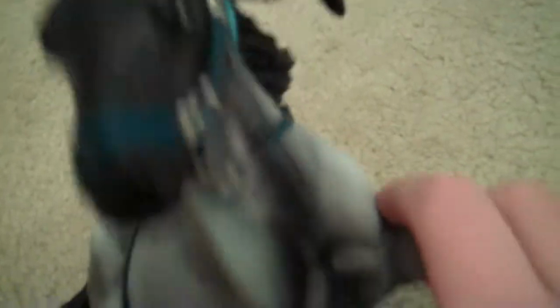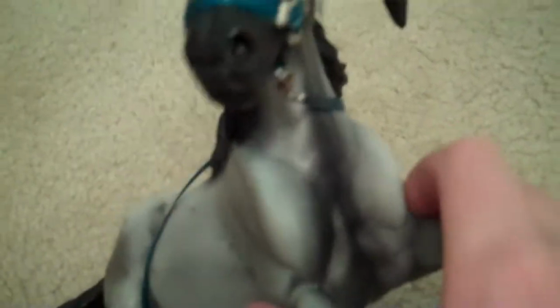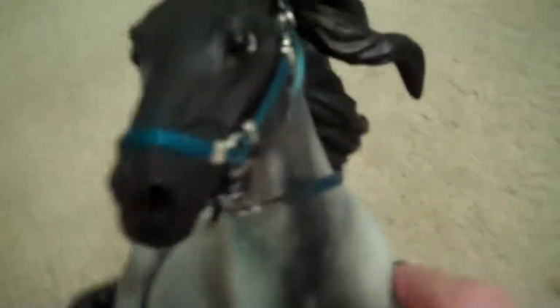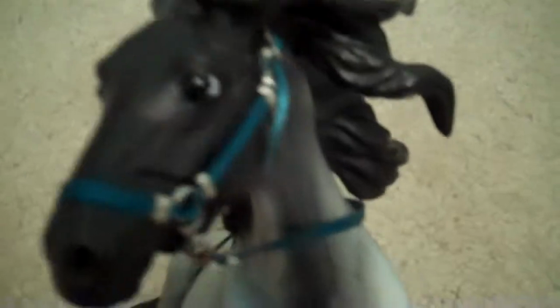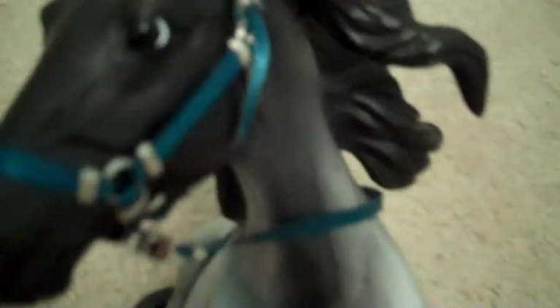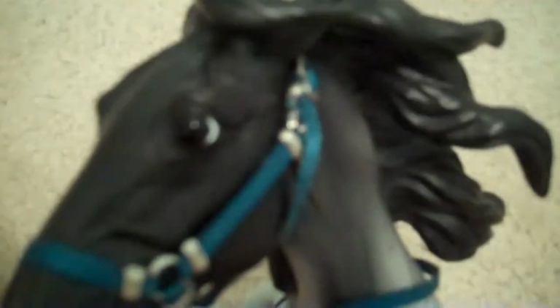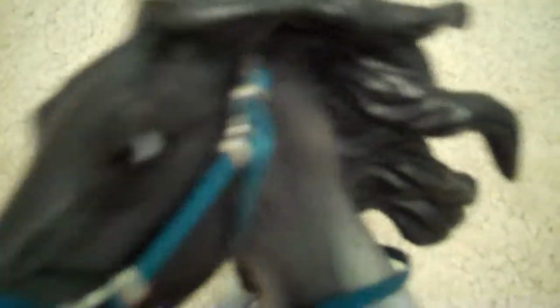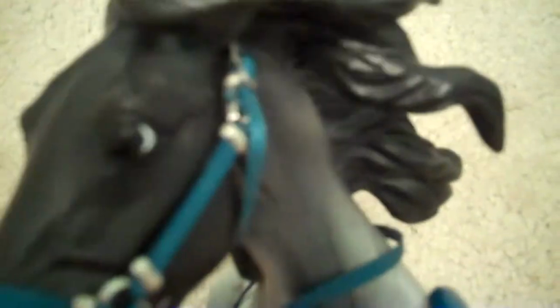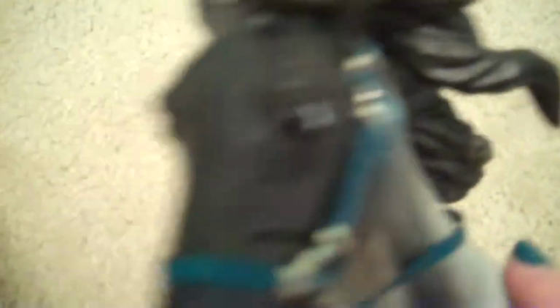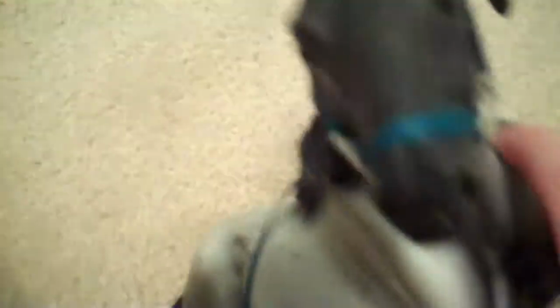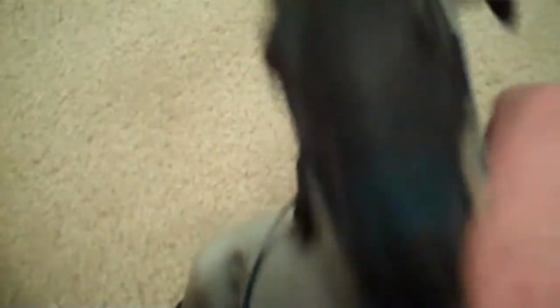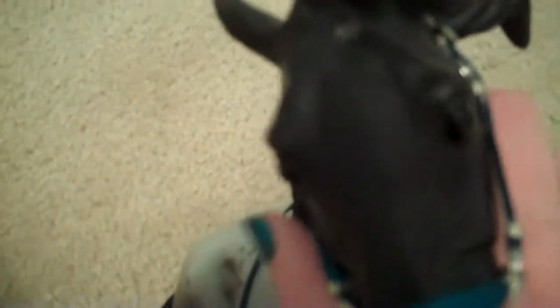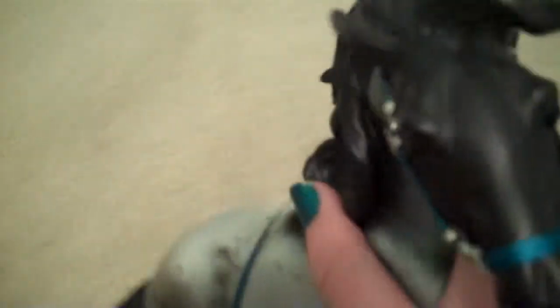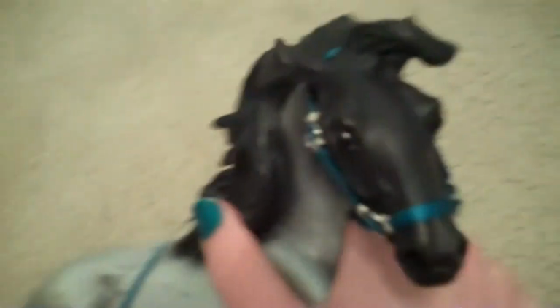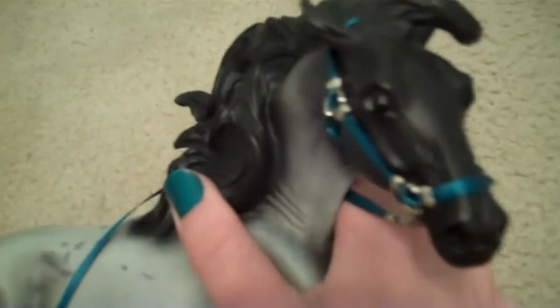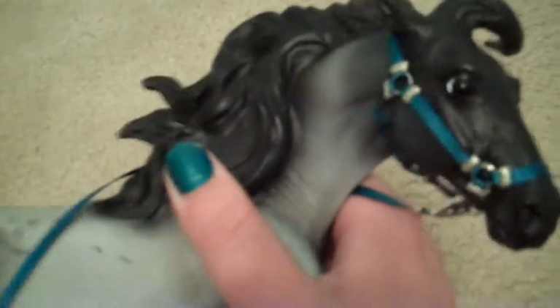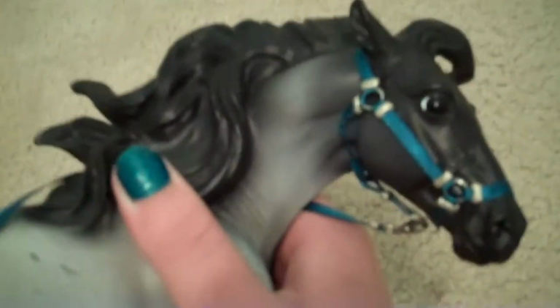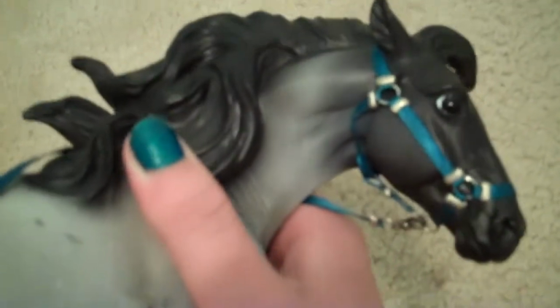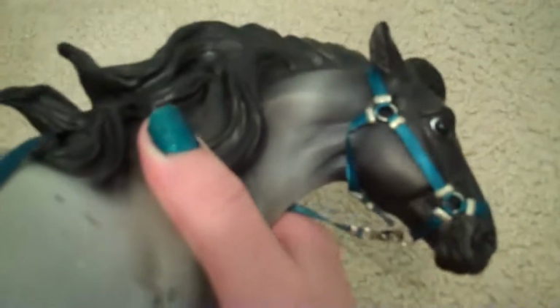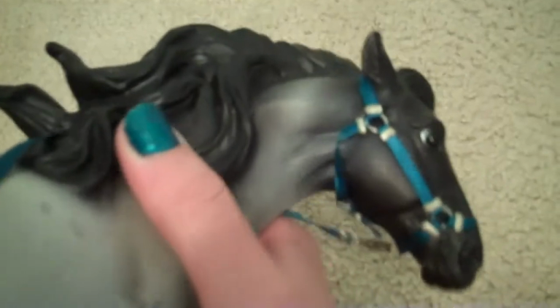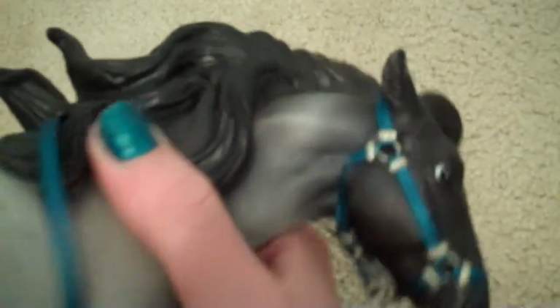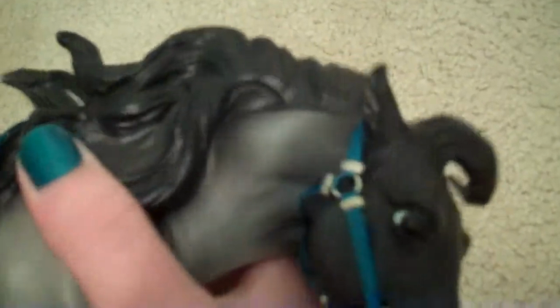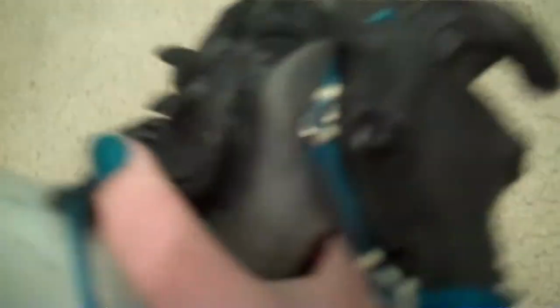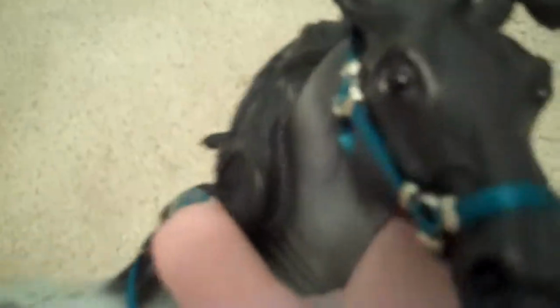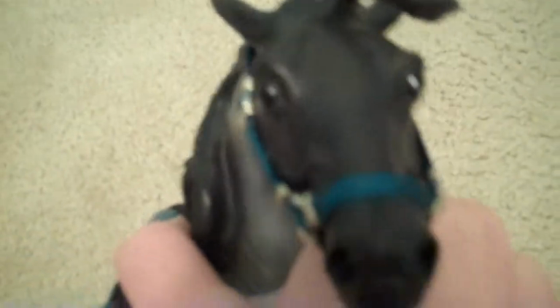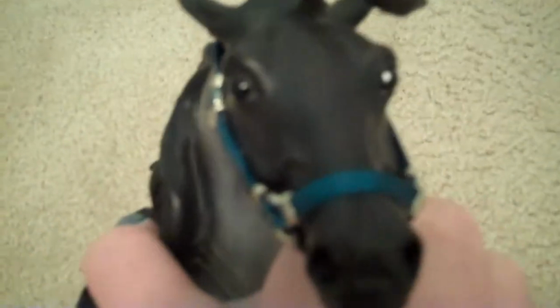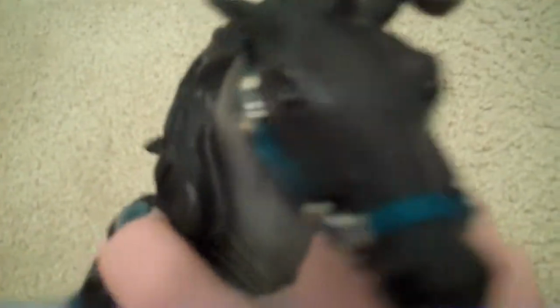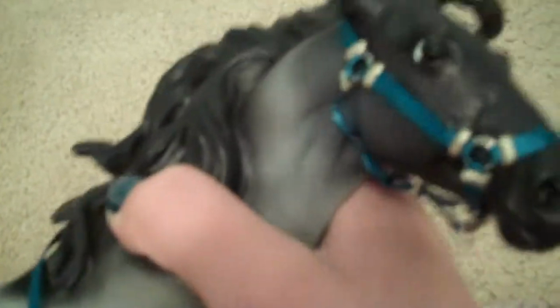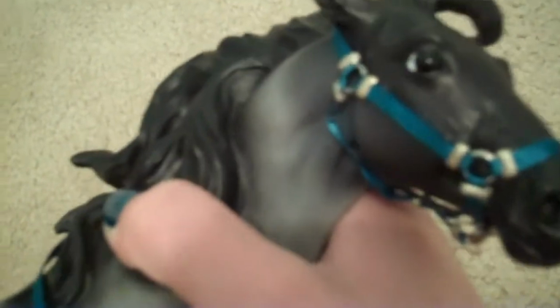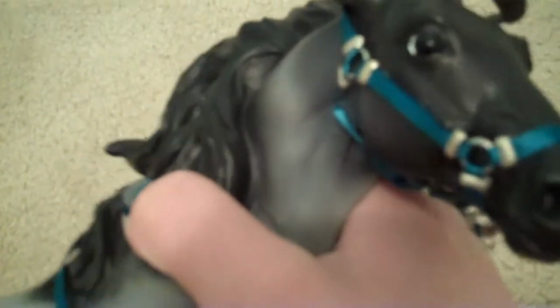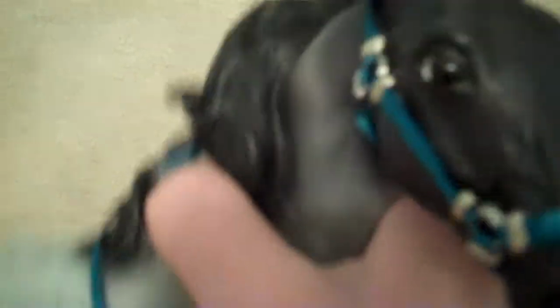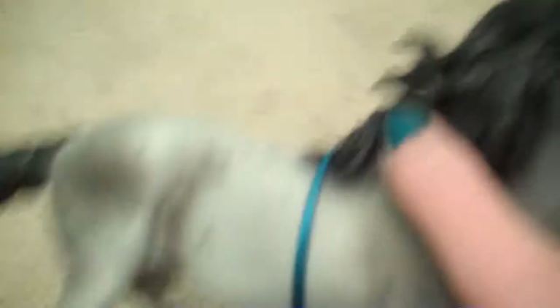I got this halter at Breyerfest 2010 and it's my favorite color, so I put it on my favorite horse so it can match him. And it looks really good on him.